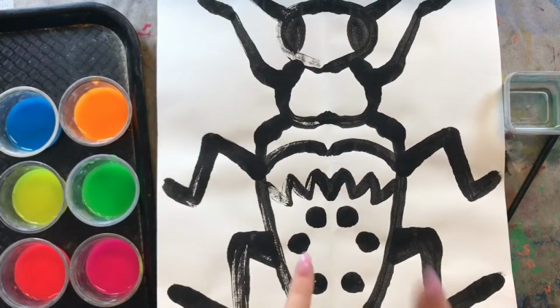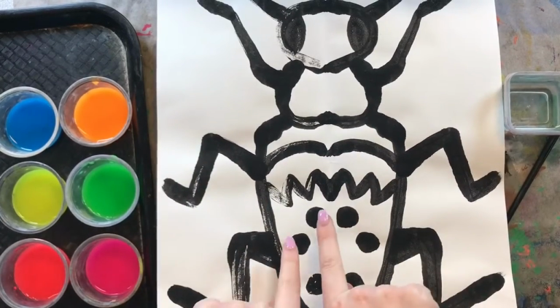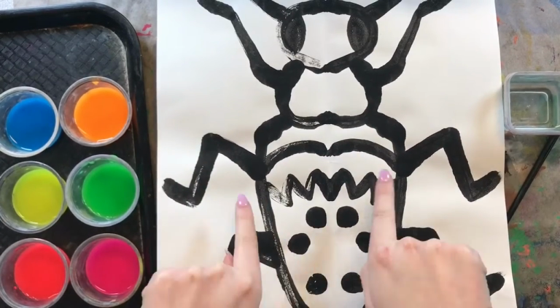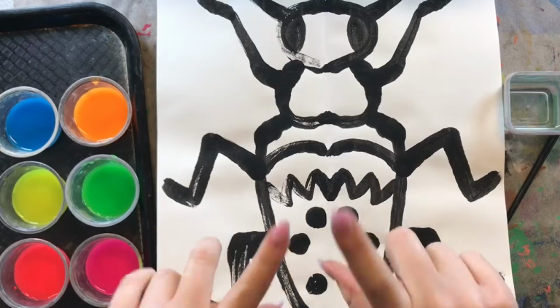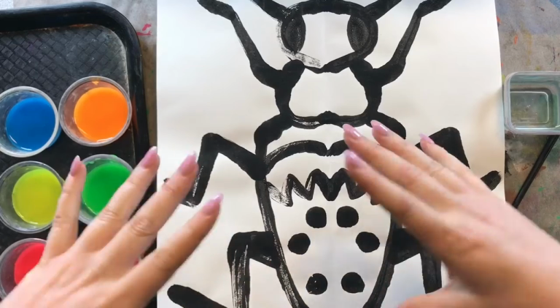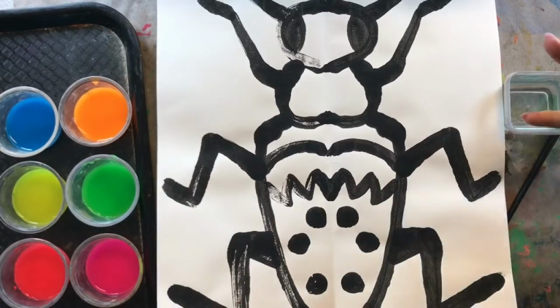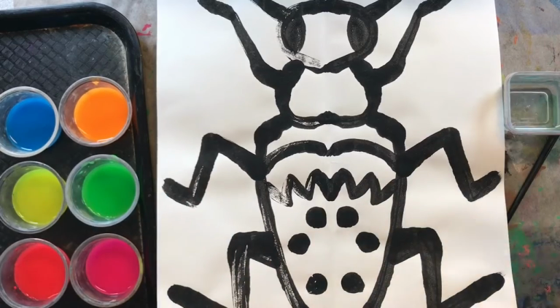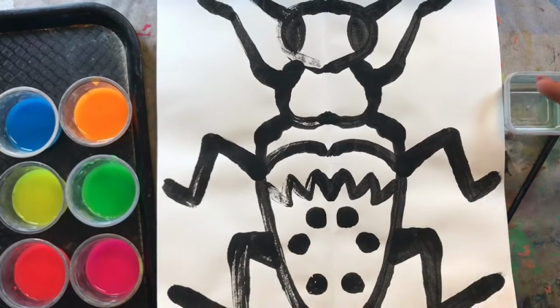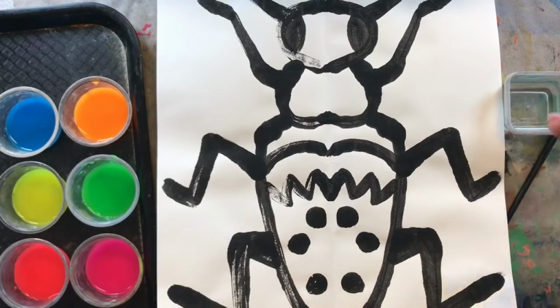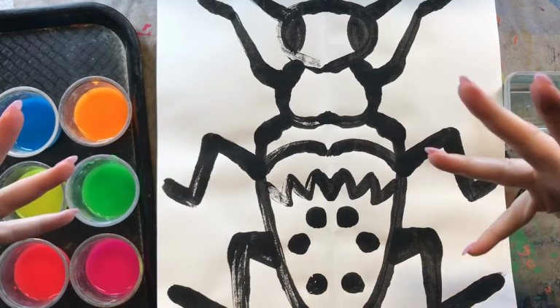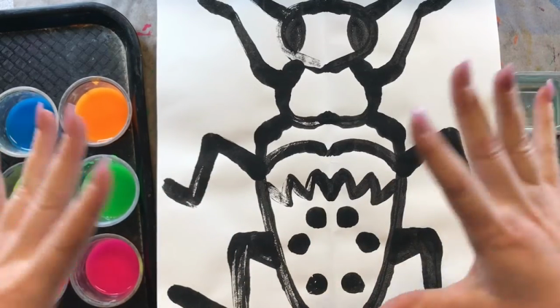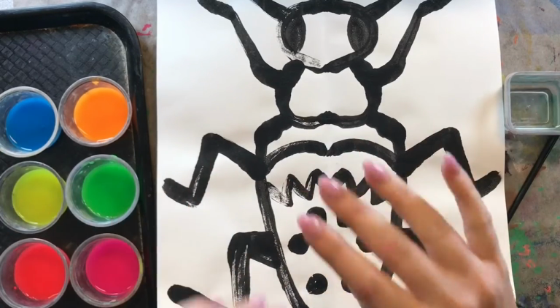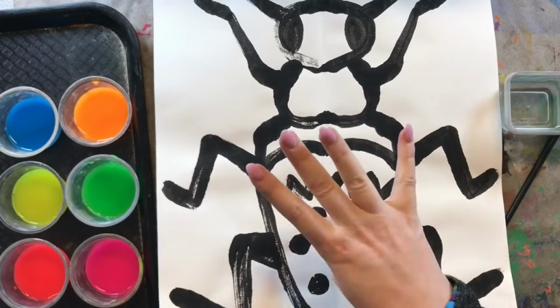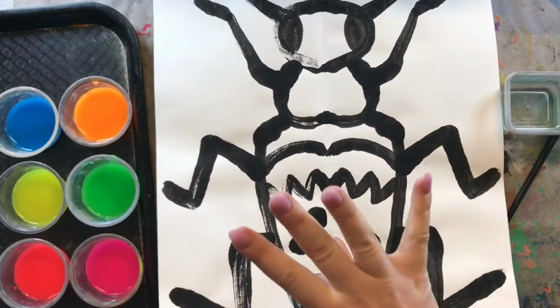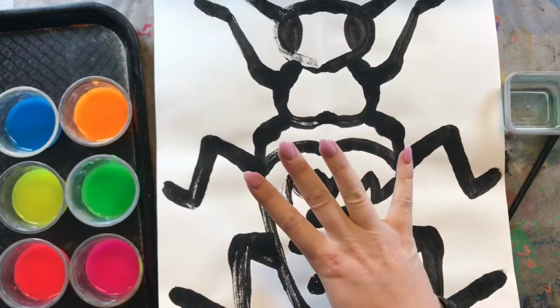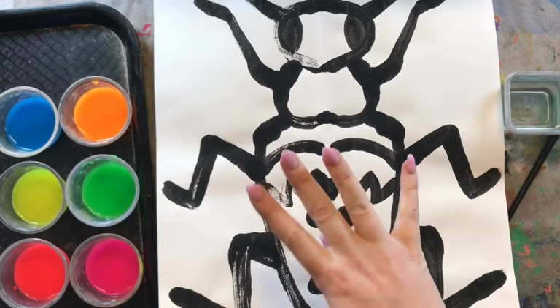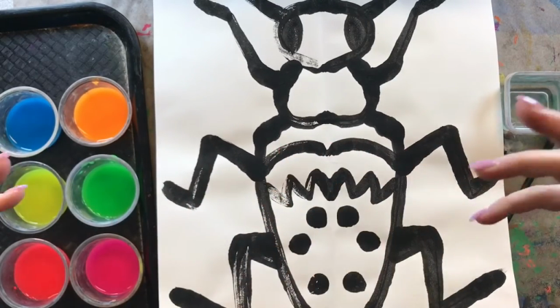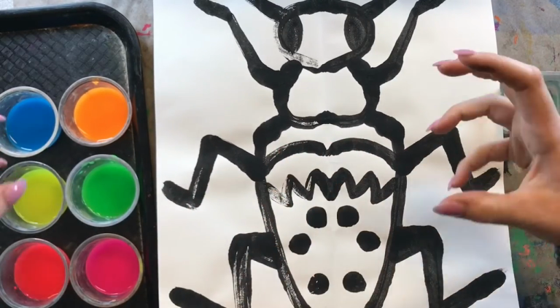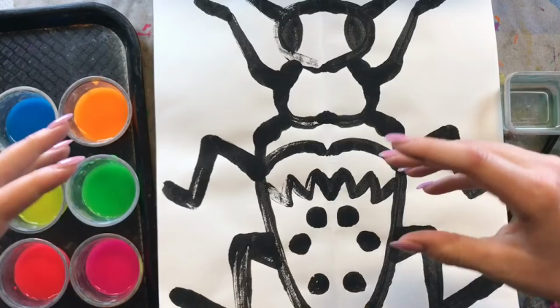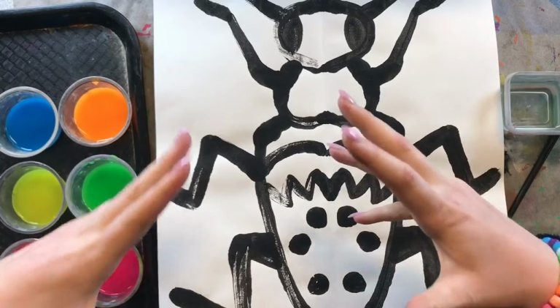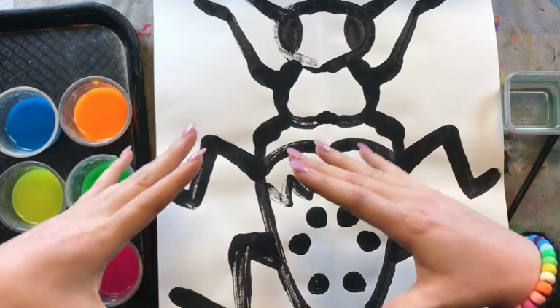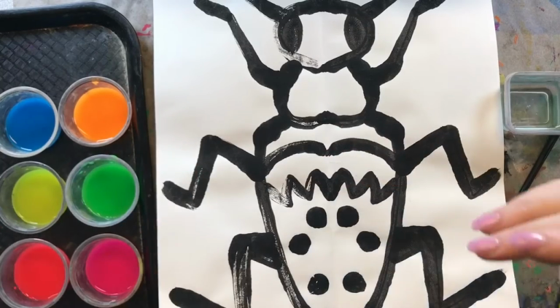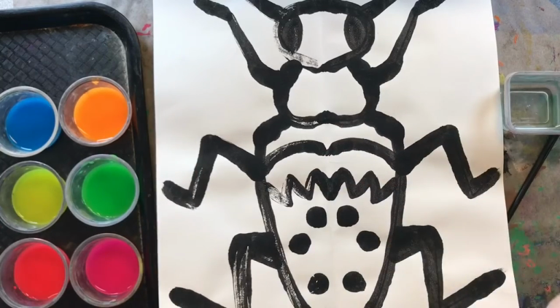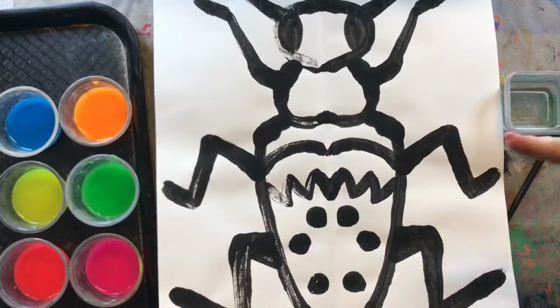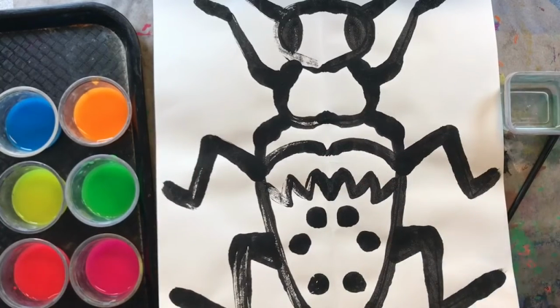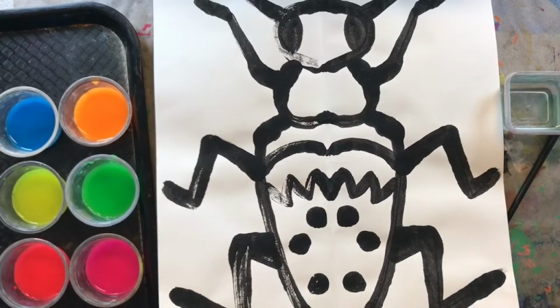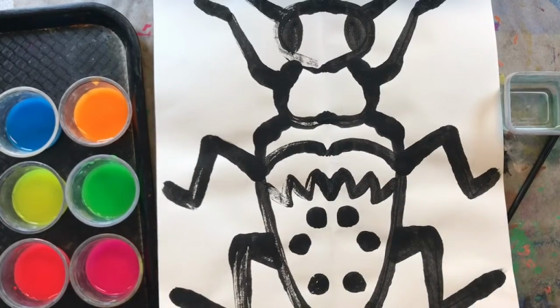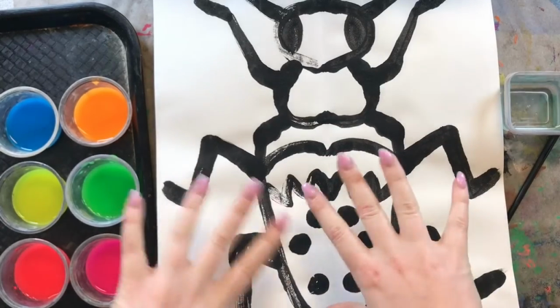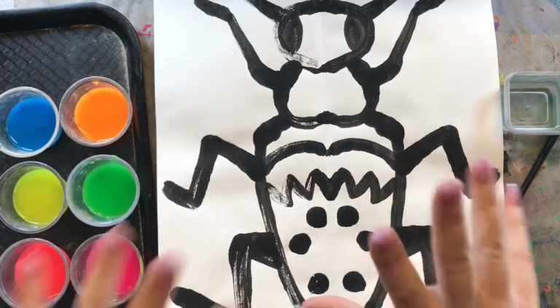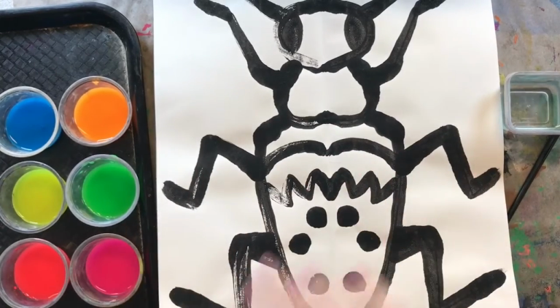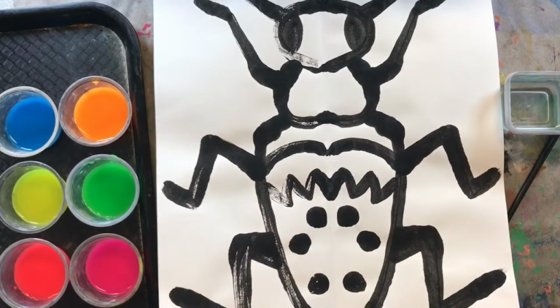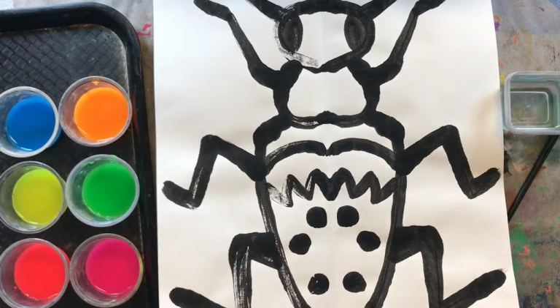They have a hard outer shell to protect their bodies and their four wings. And their teeth are so sharp that they can cut through wood. So beetles are pretty cool creatures.